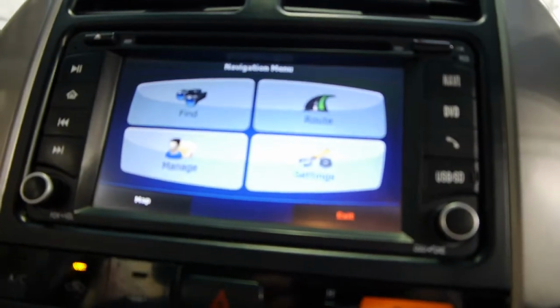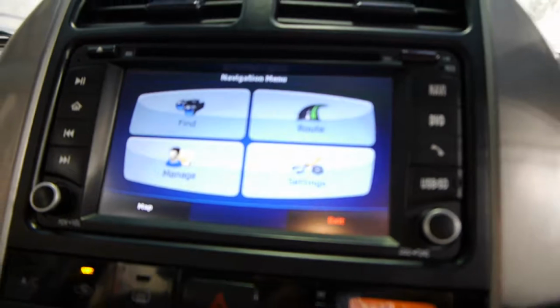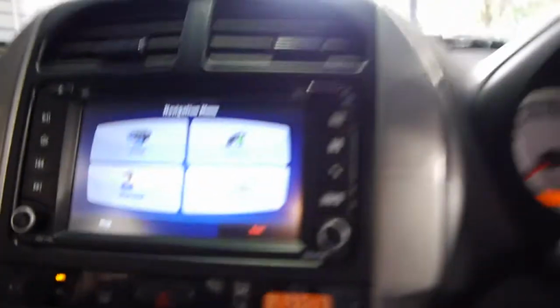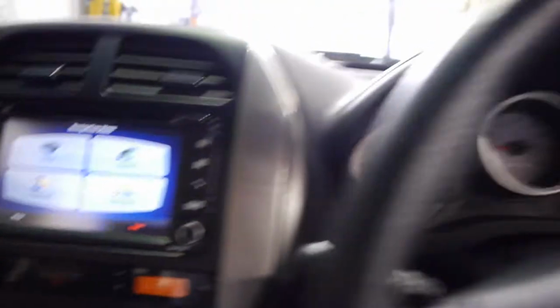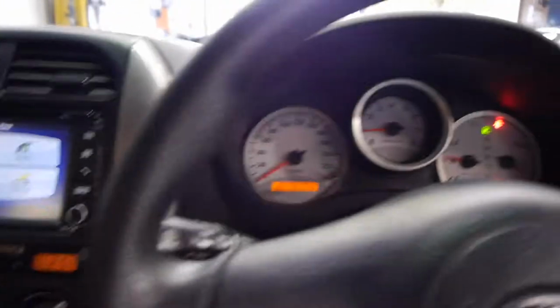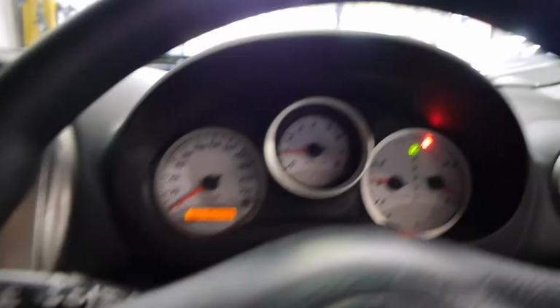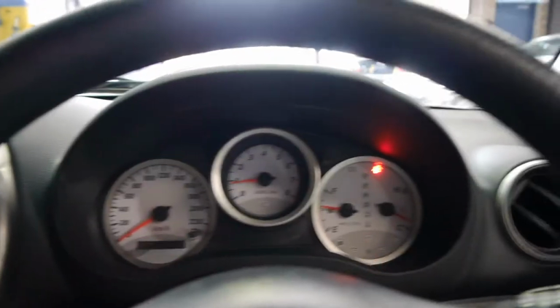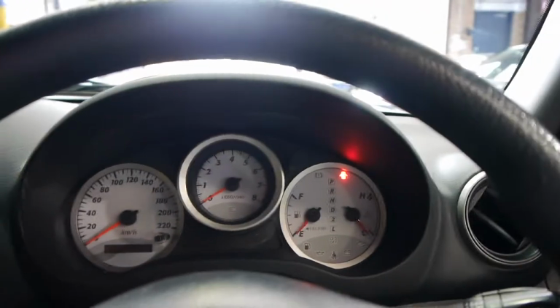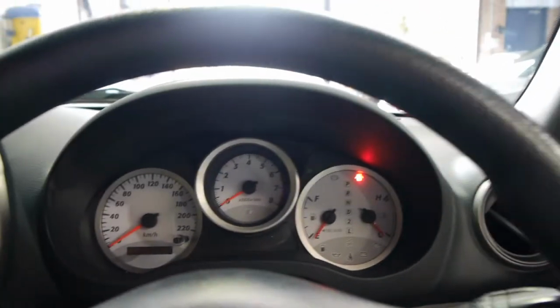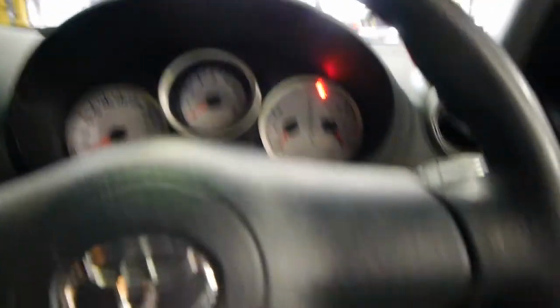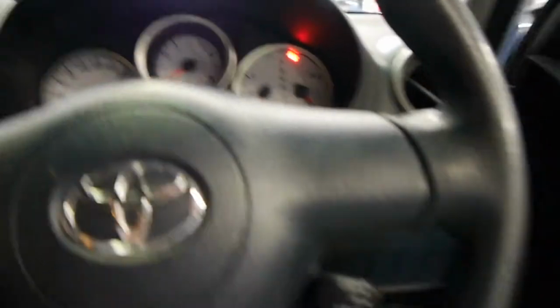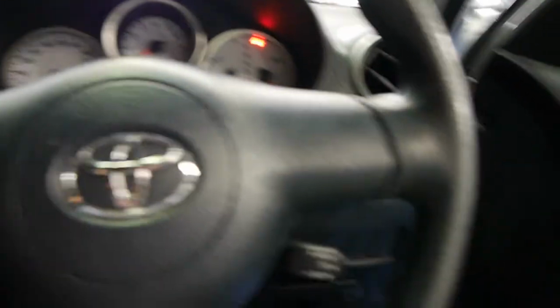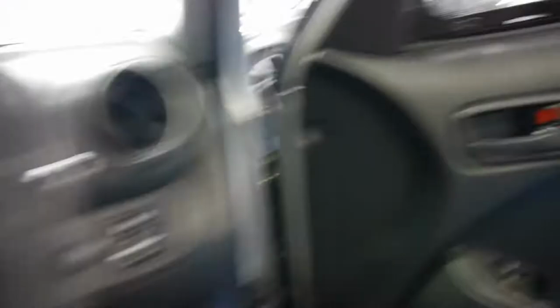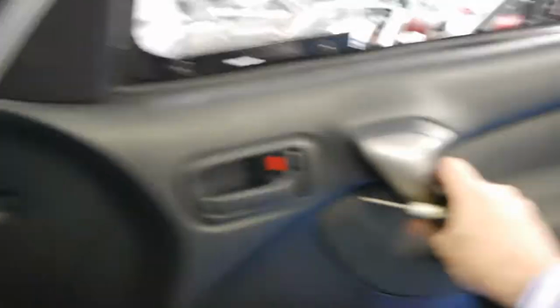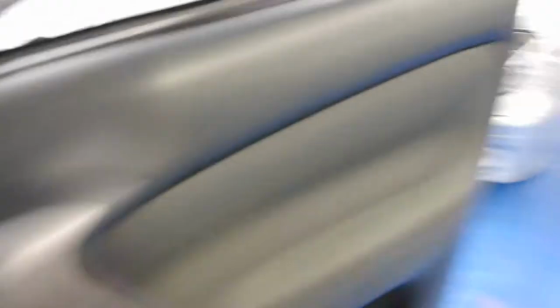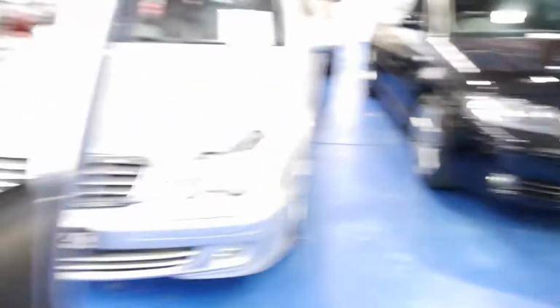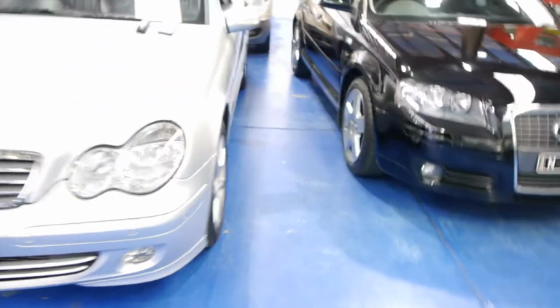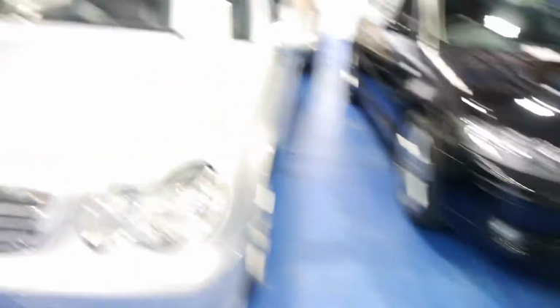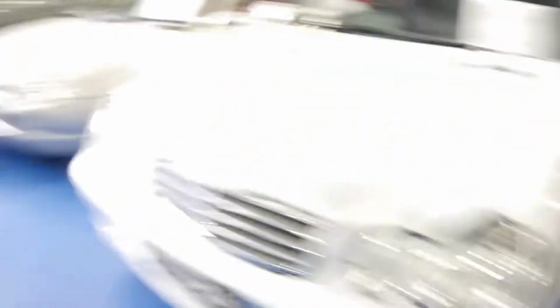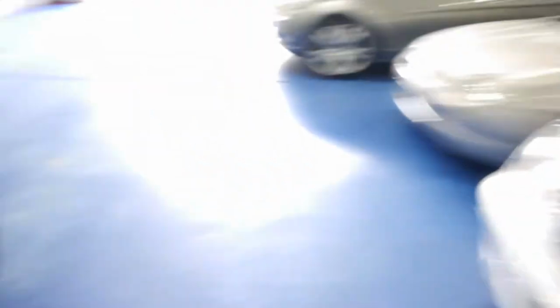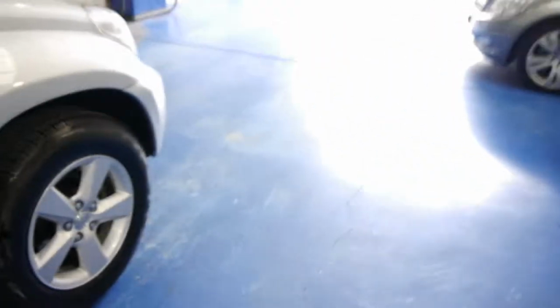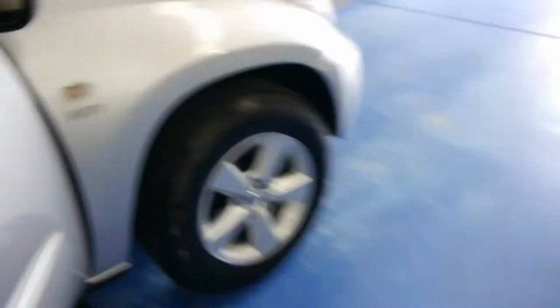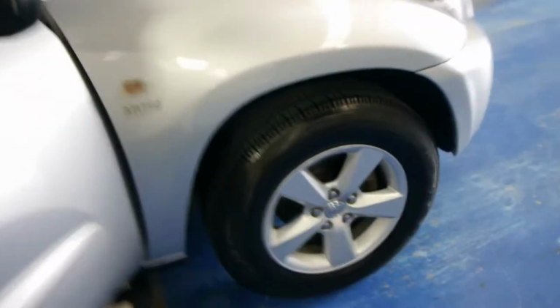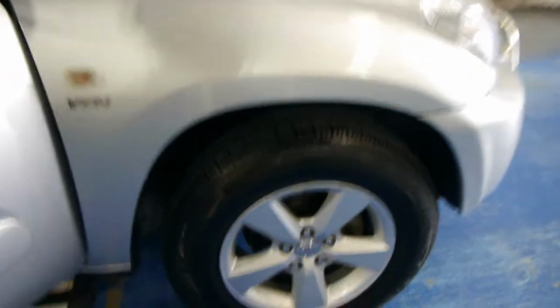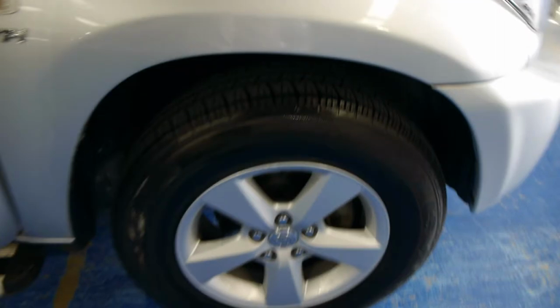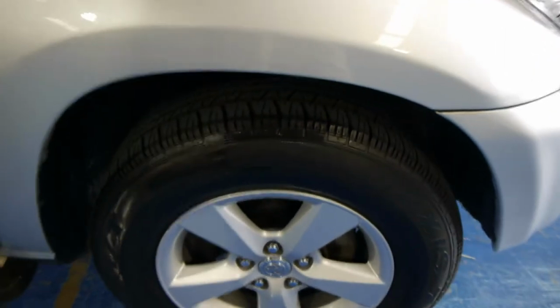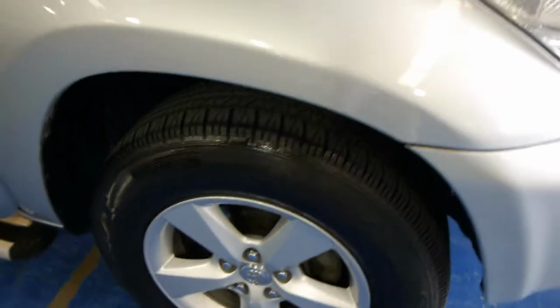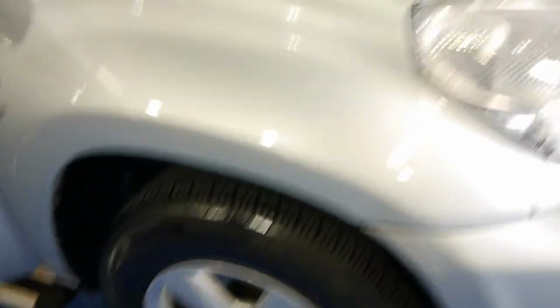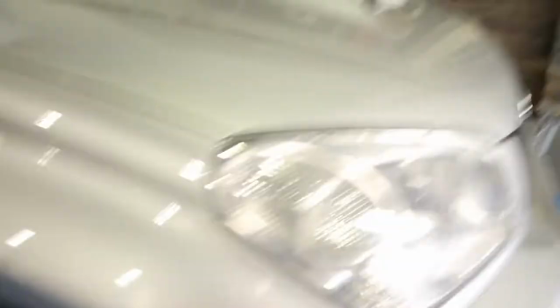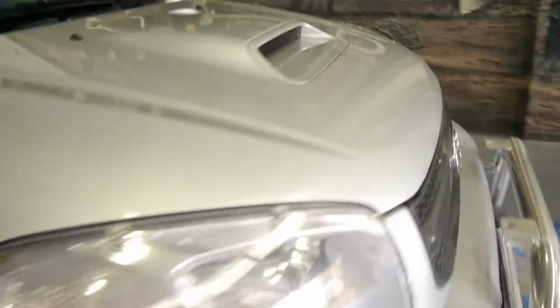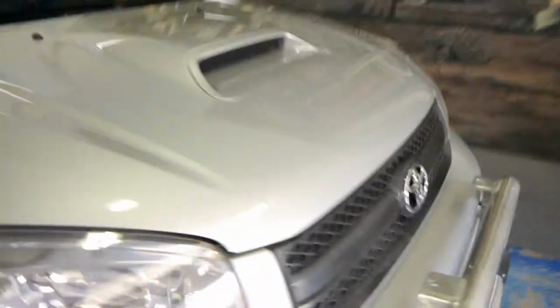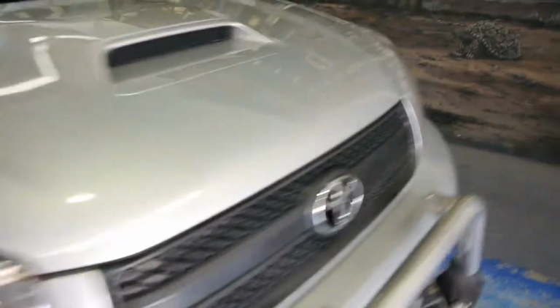We're at 101 Illawarra Road in Marrickville. This car has cruise control, it's got rego until the middle of next year, tyres are really good and we're pretty proud of it.